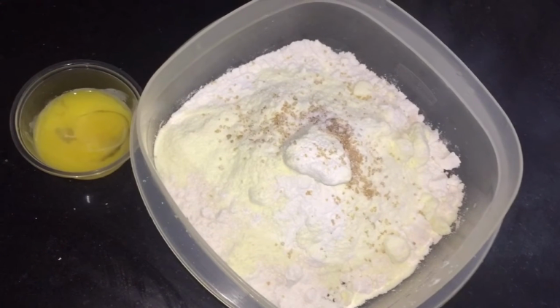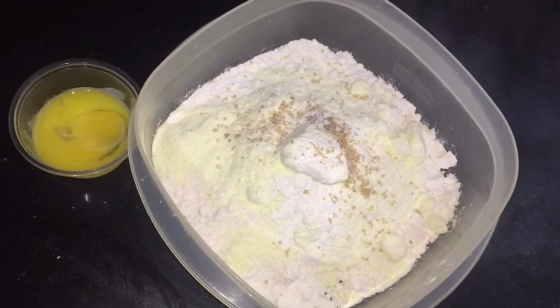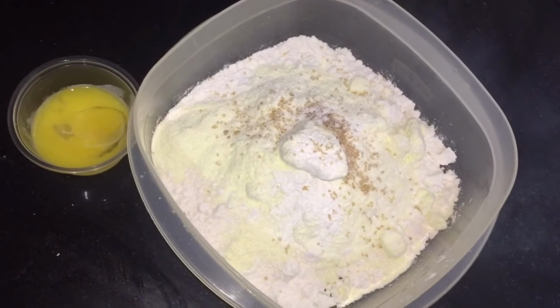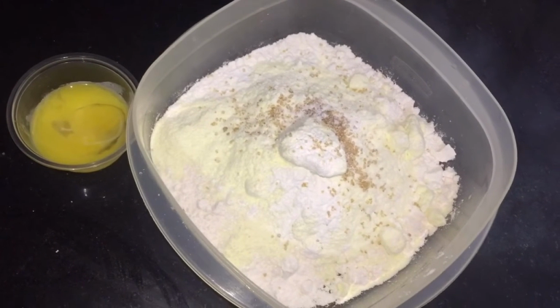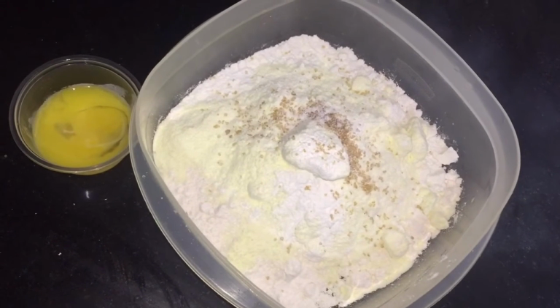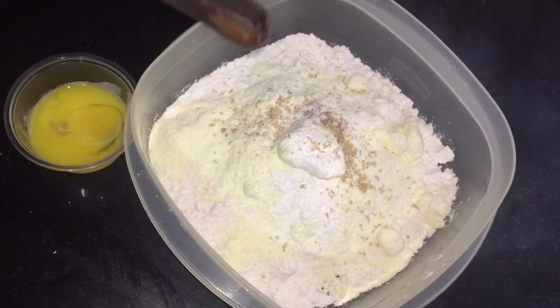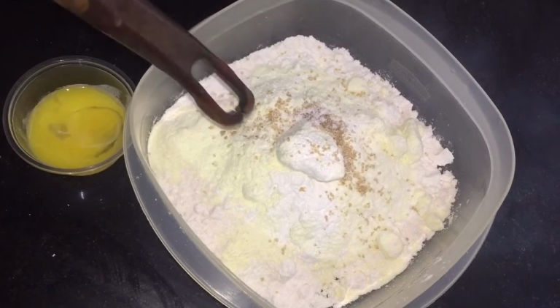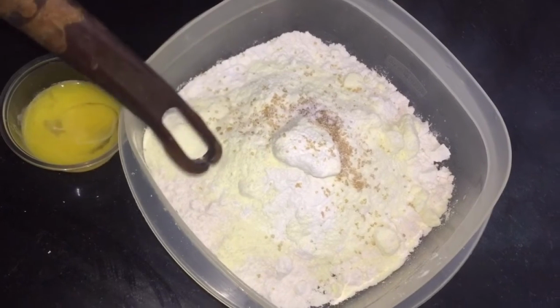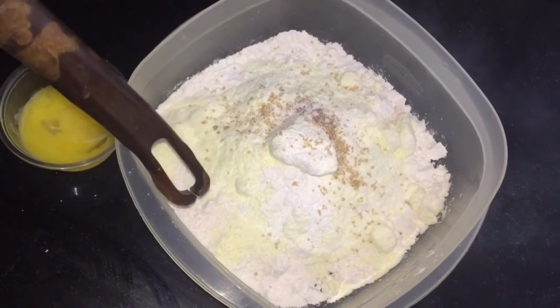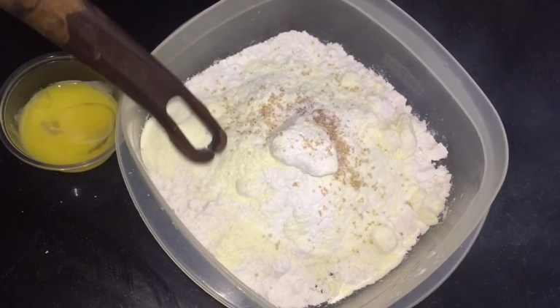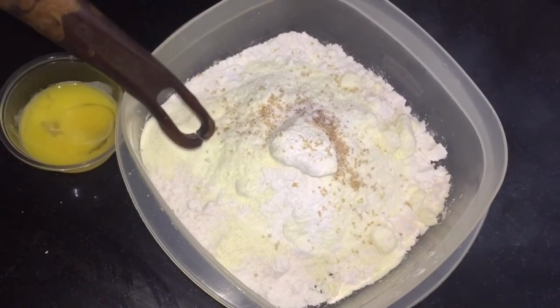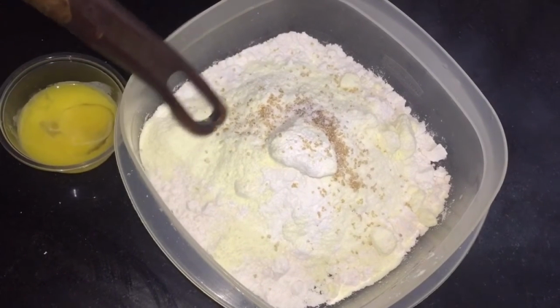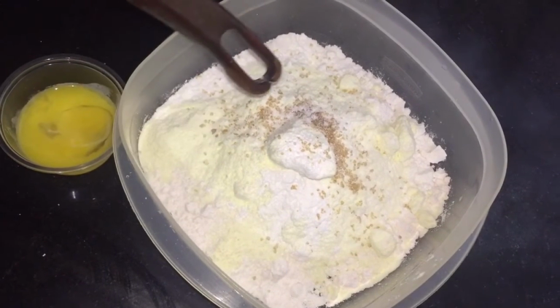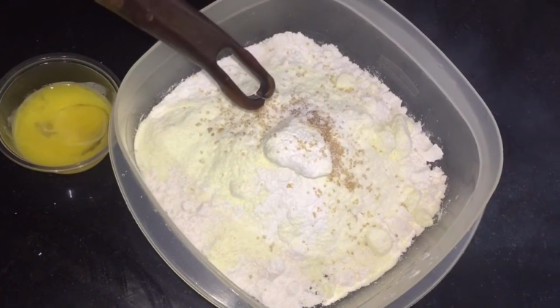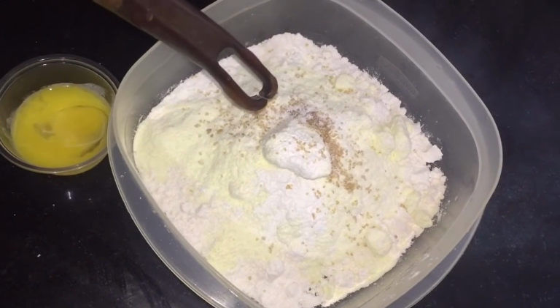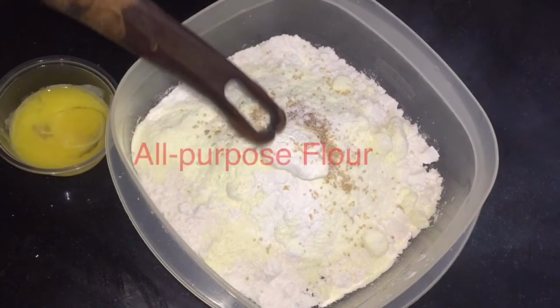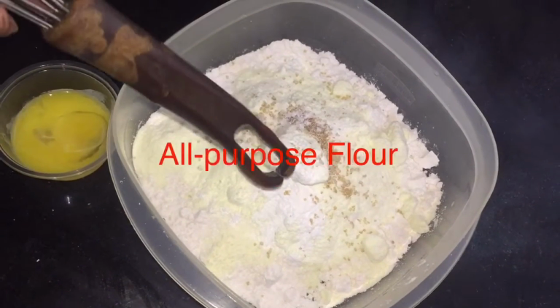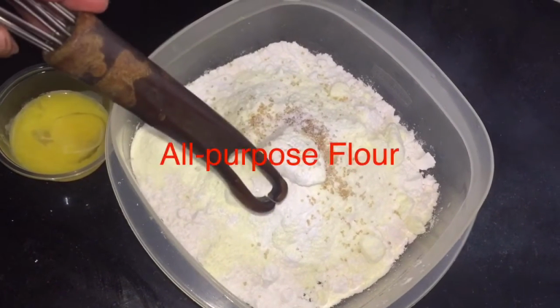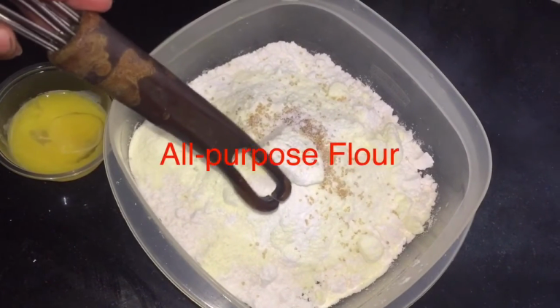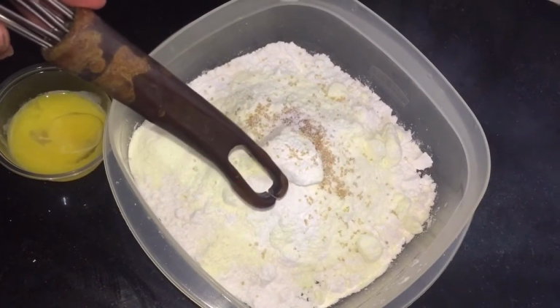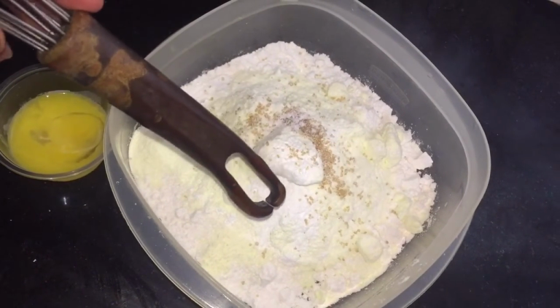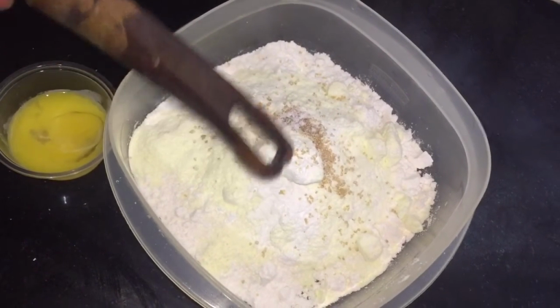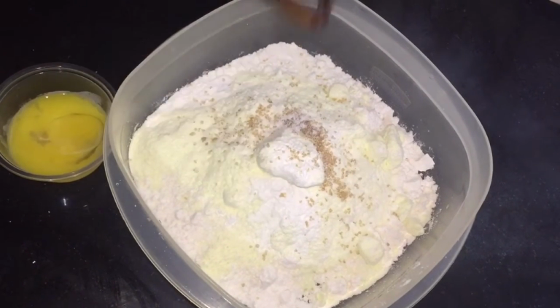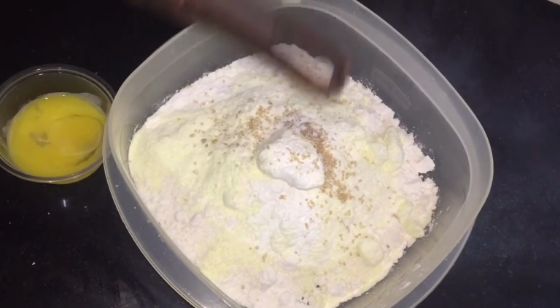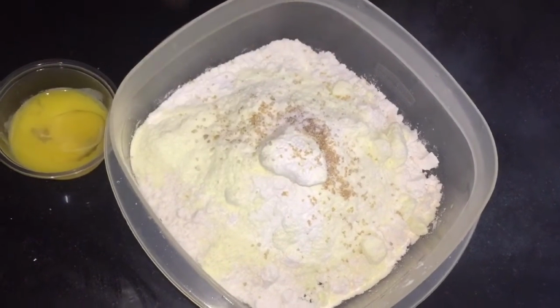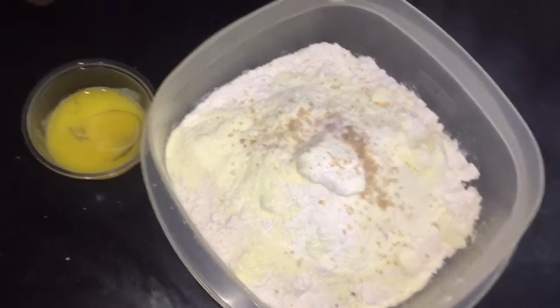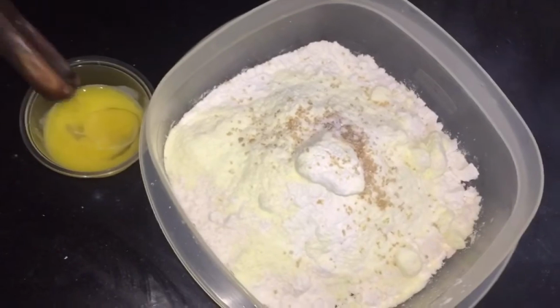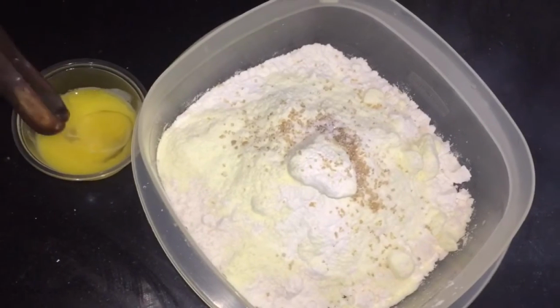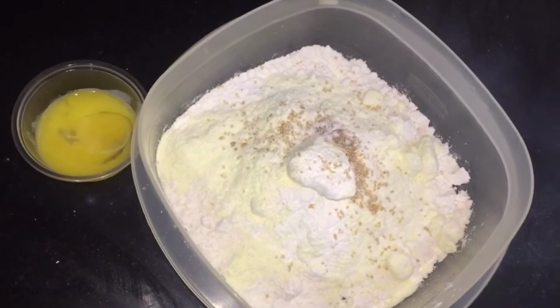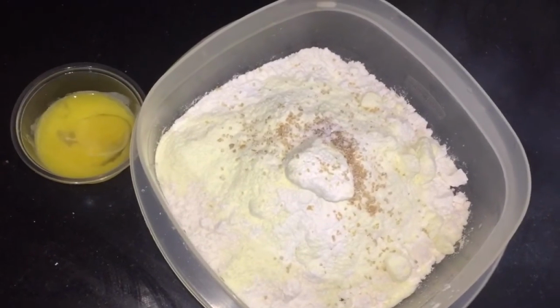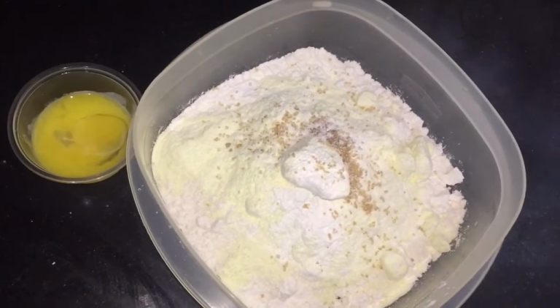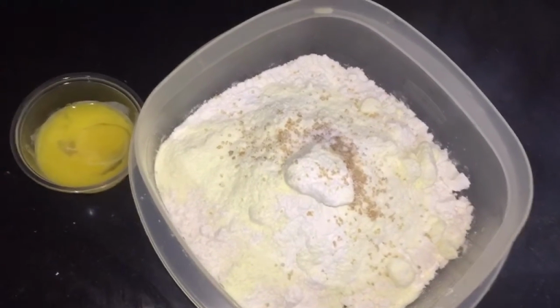Ingredients we have: milk, sugar, baking soda, salt, and egg yolk.